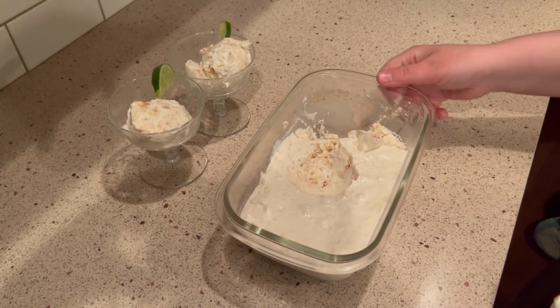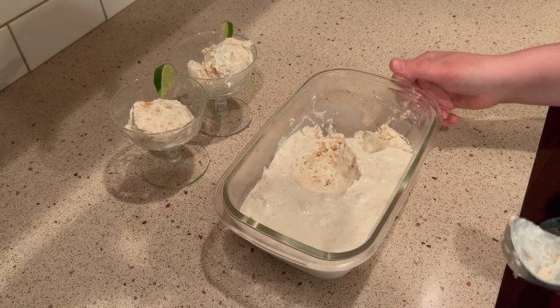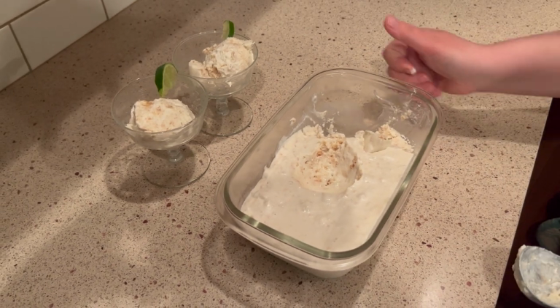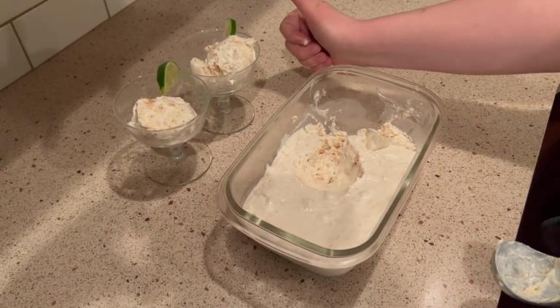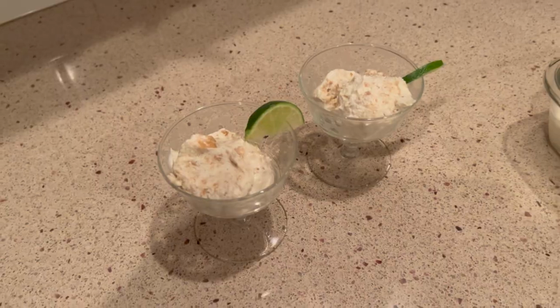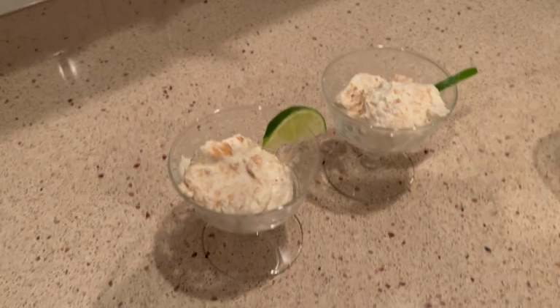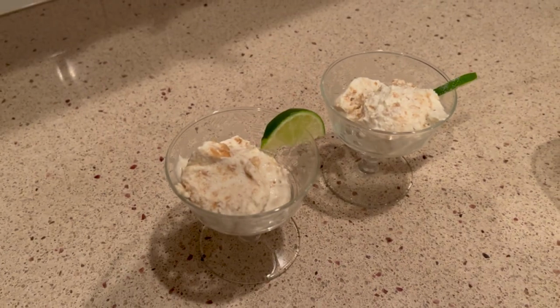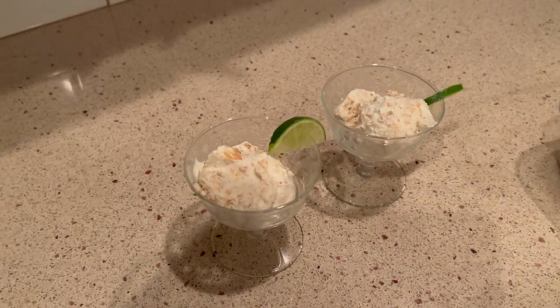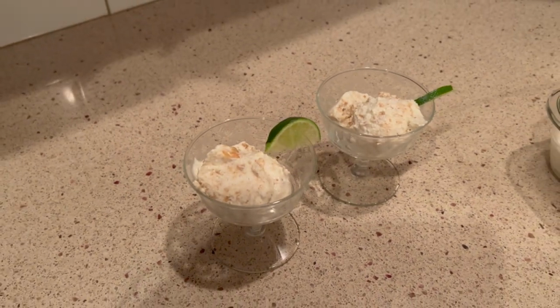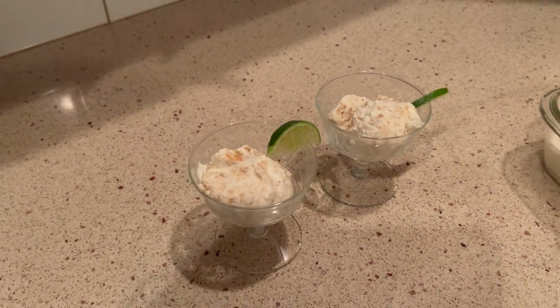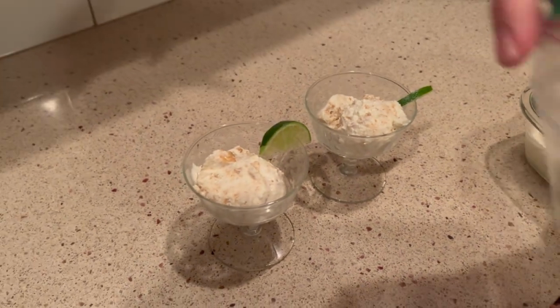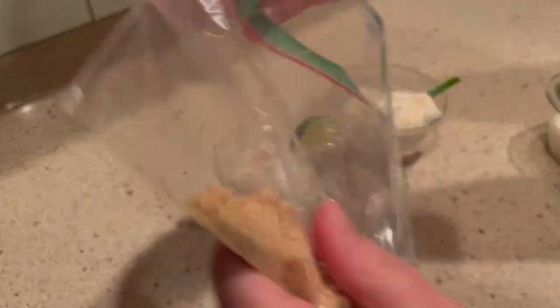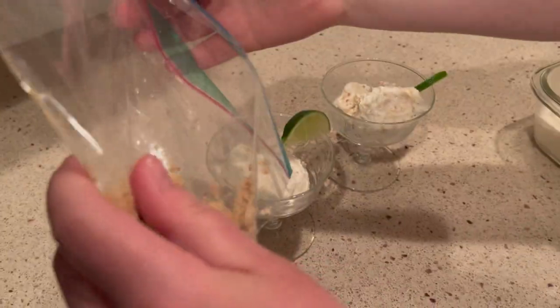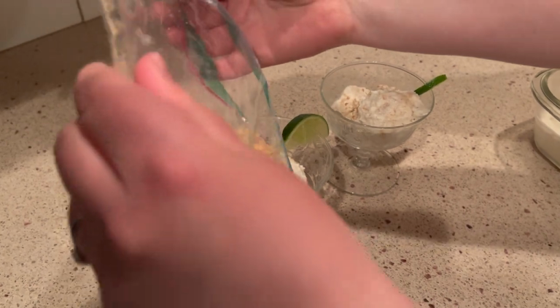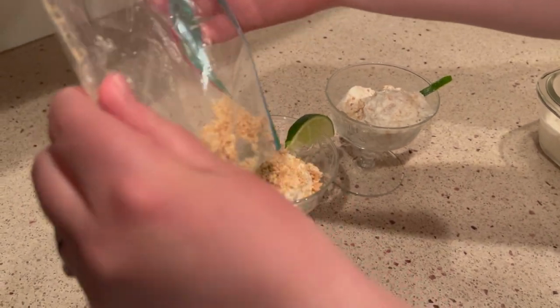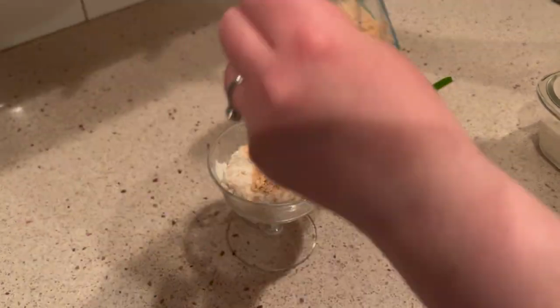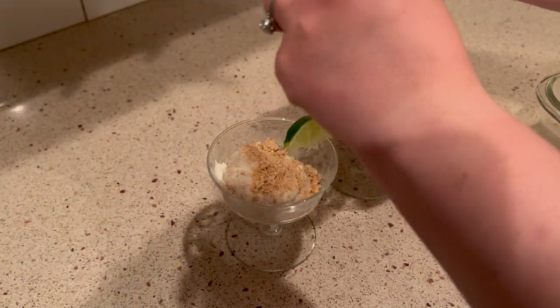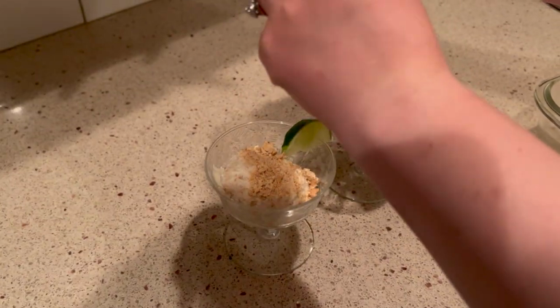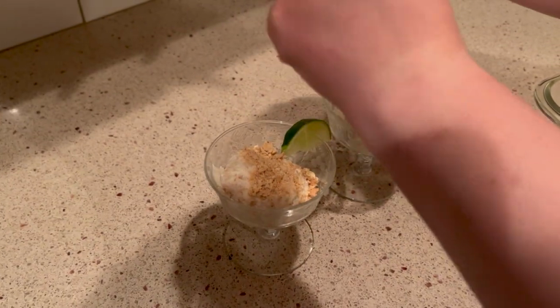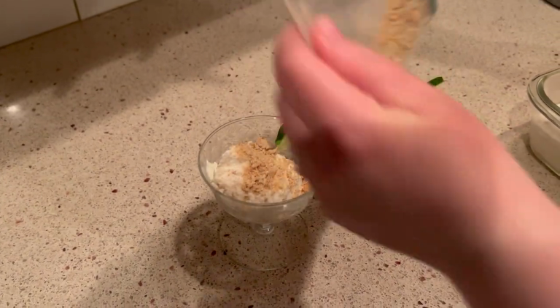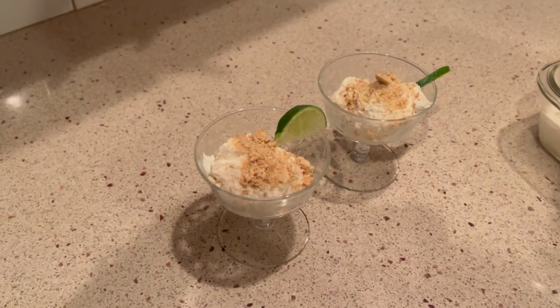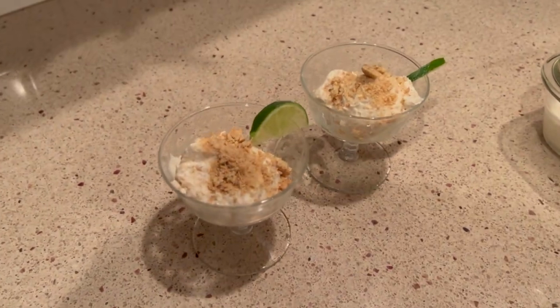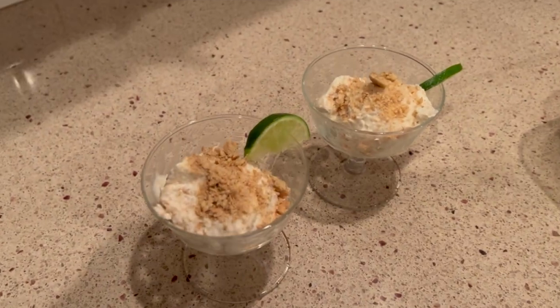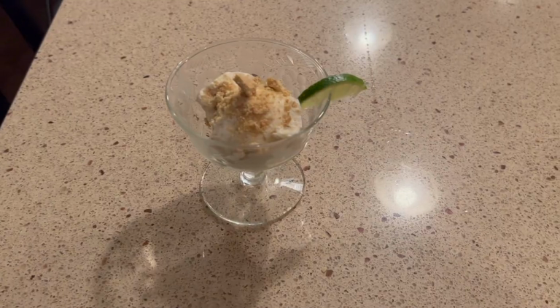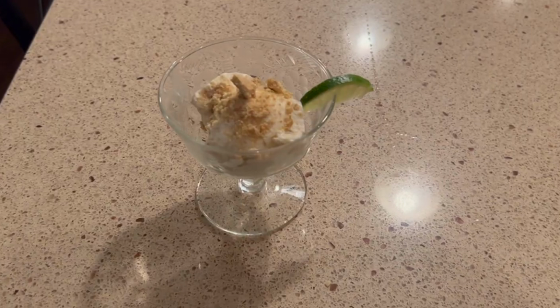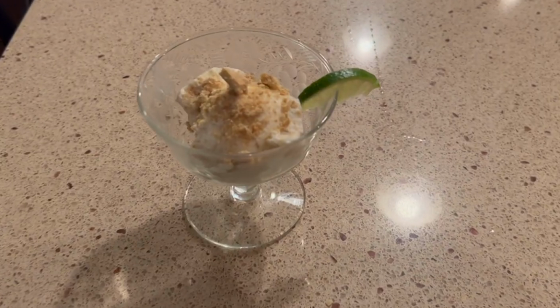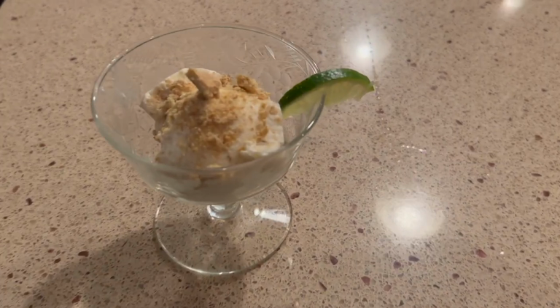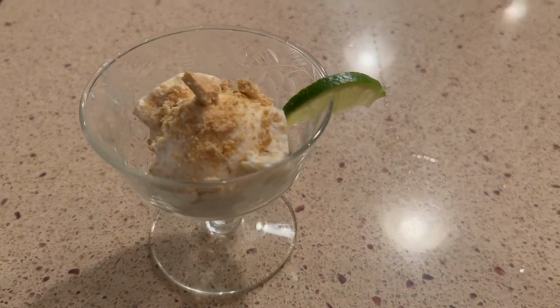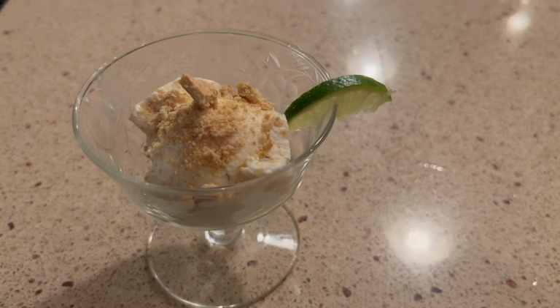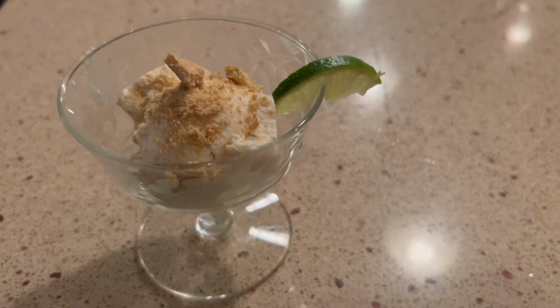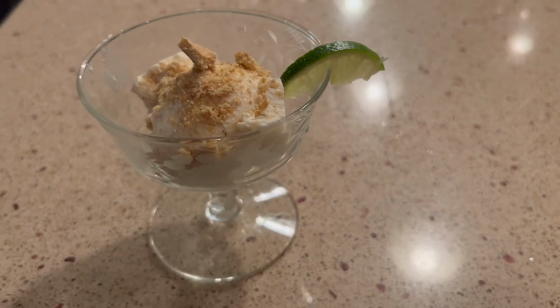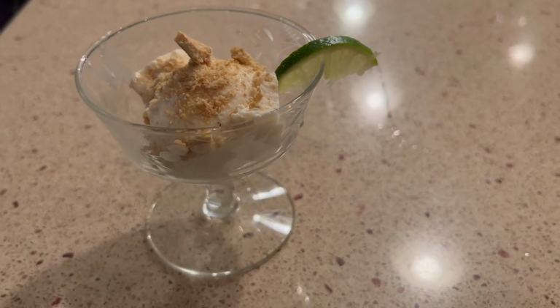Then you're going to scoop it and add a little more graham cracker crumbles, because who doesn't love that? It gives it some great texture and flavor.